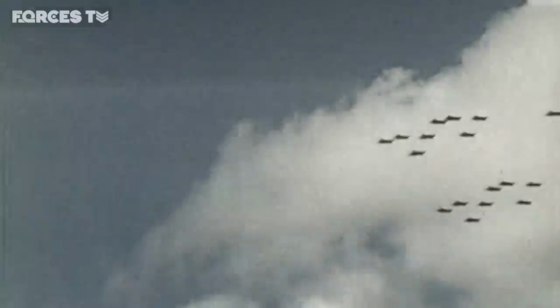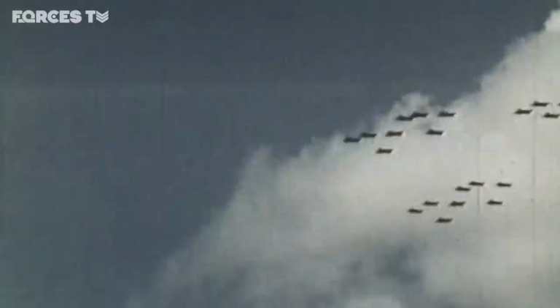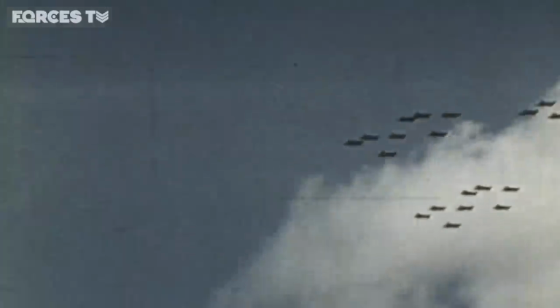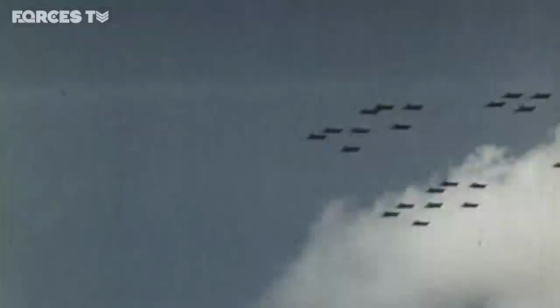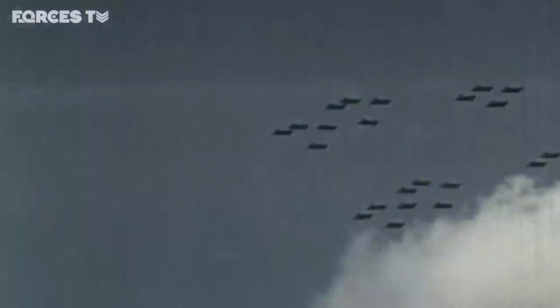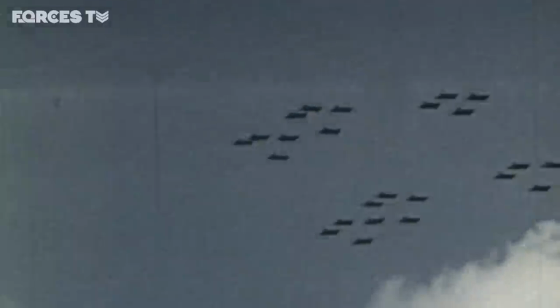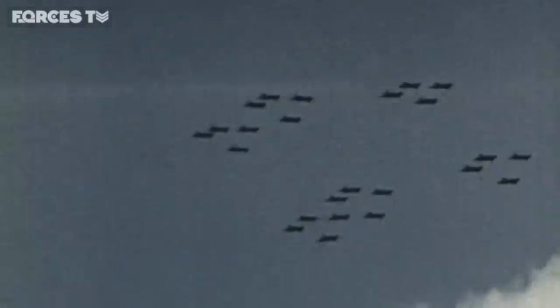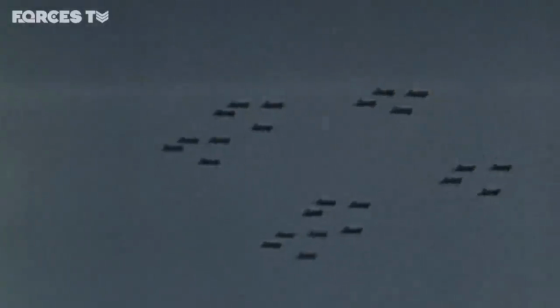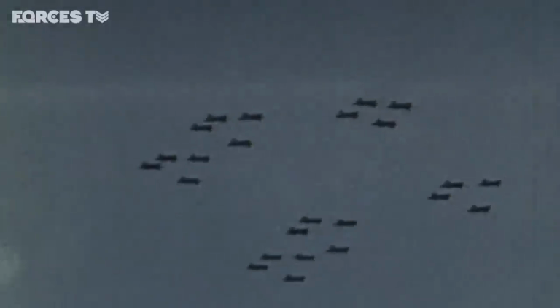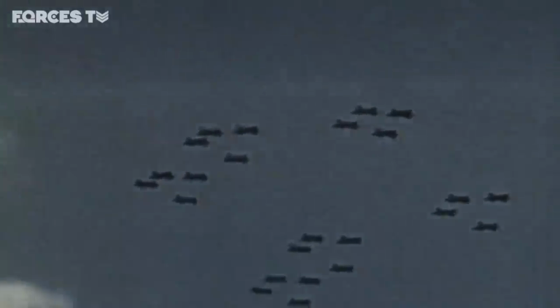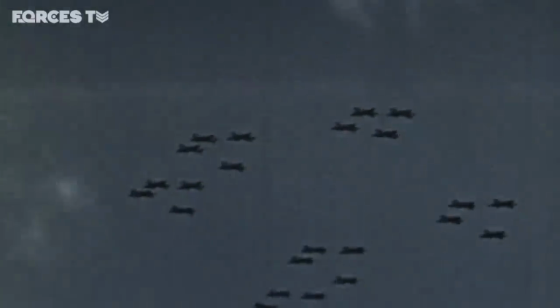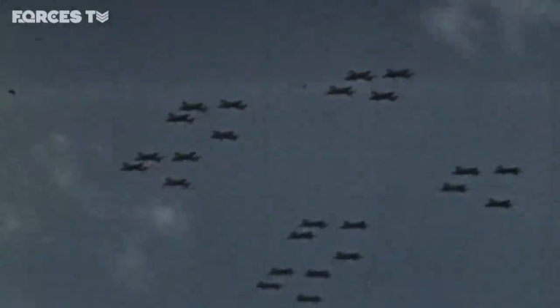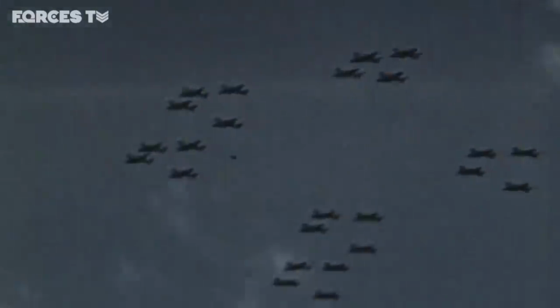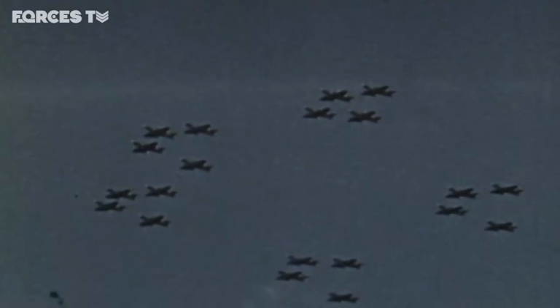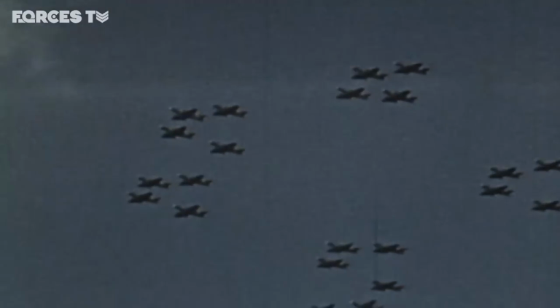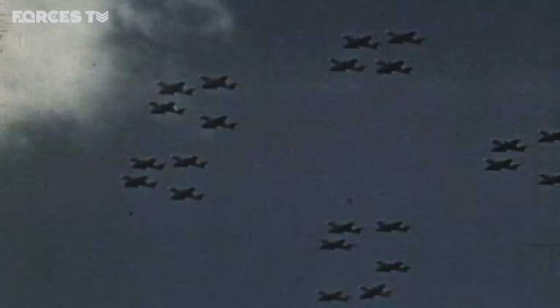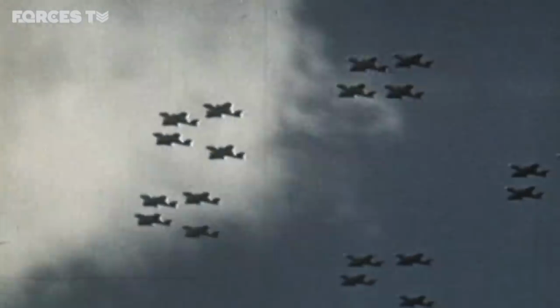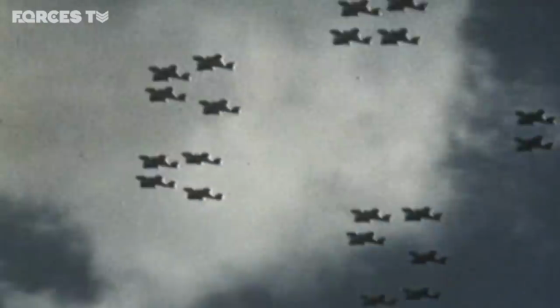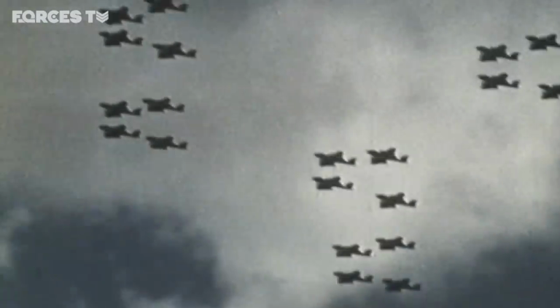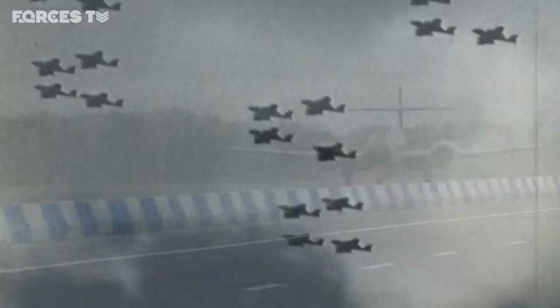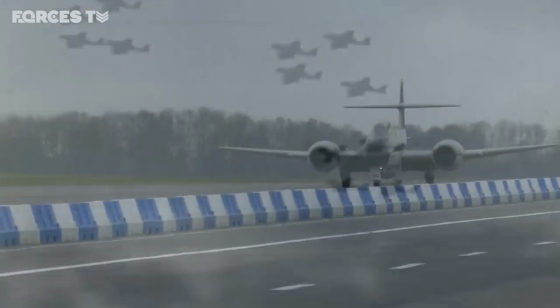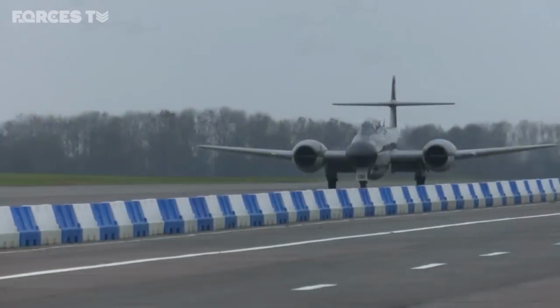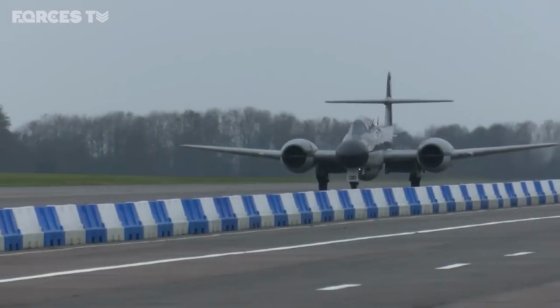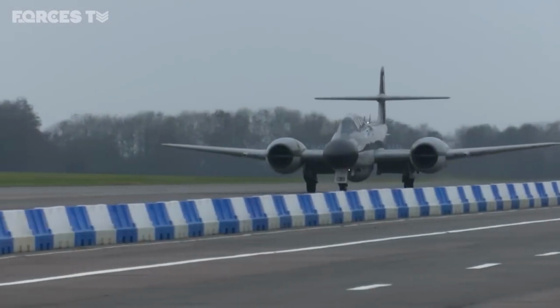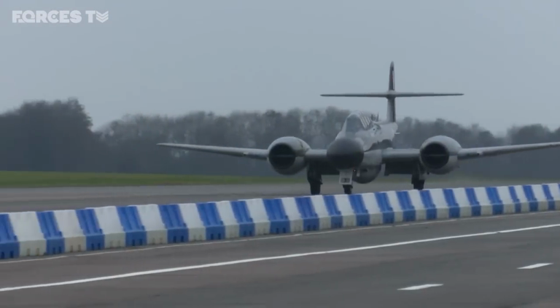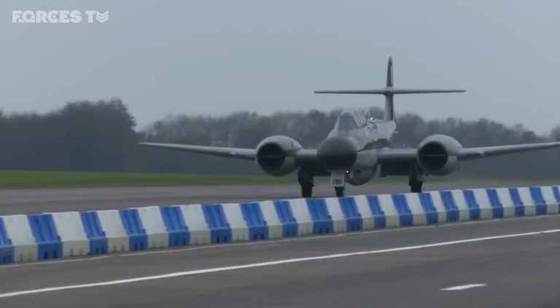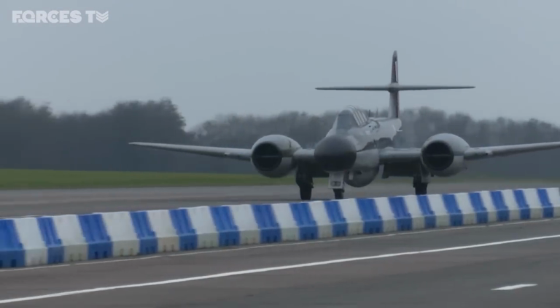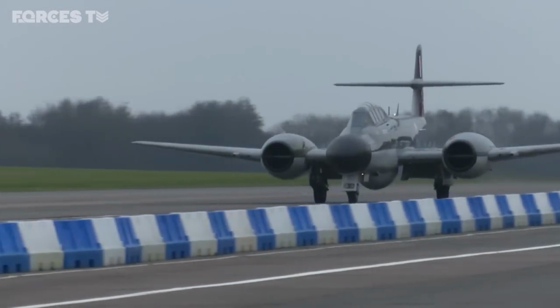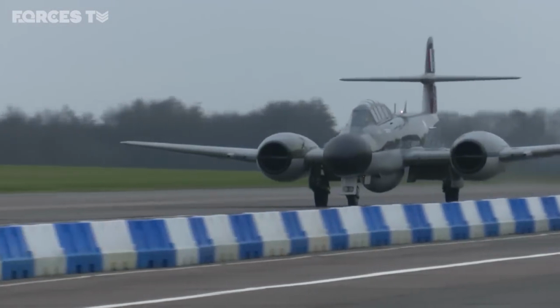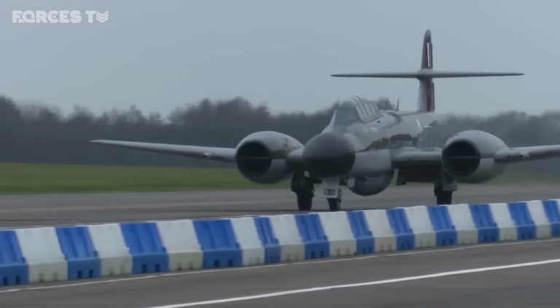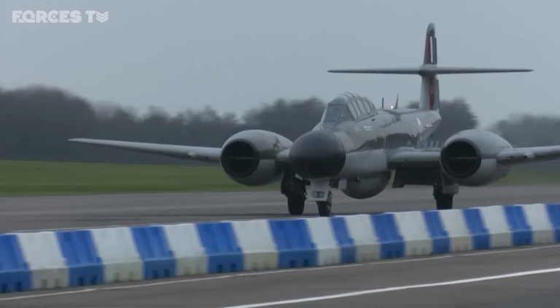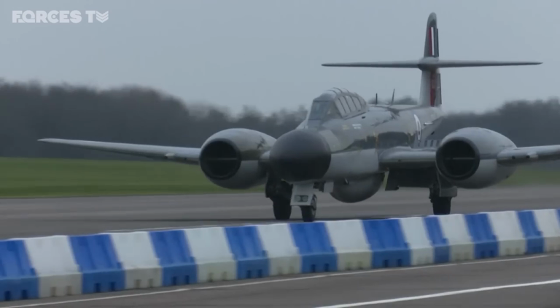Meteor sites like this have long gone, and now, 75 years after the Meteor entered service, the last has touched down for good.